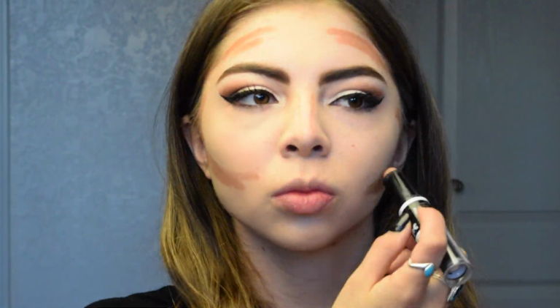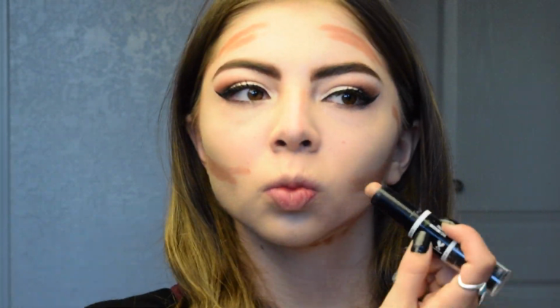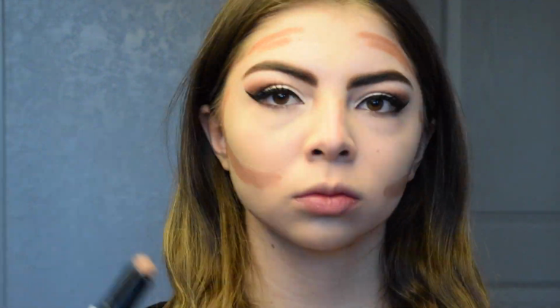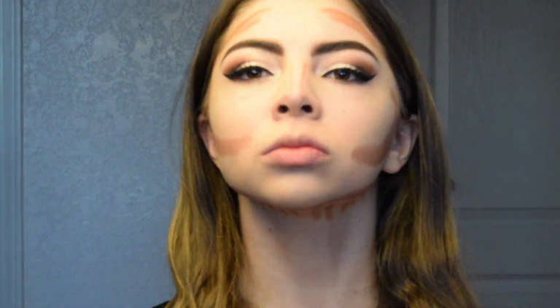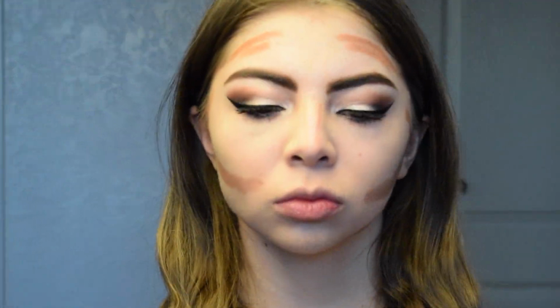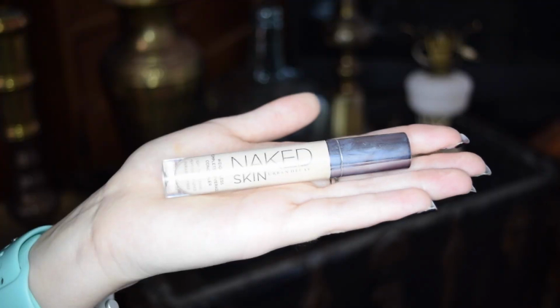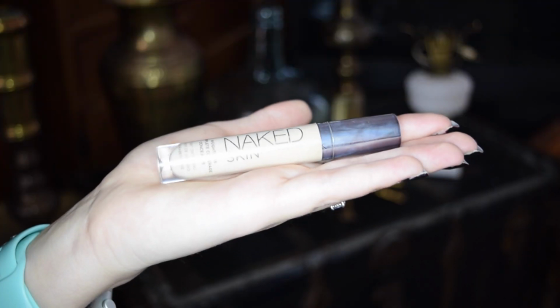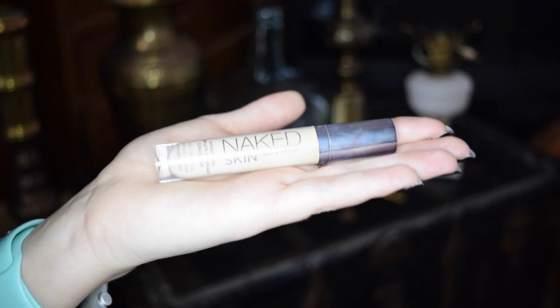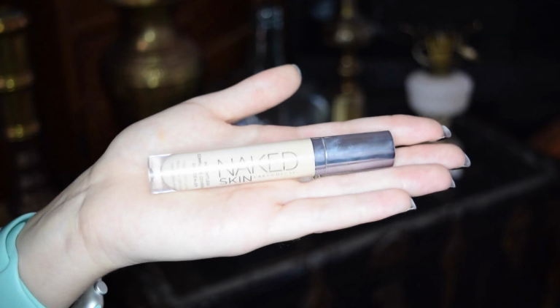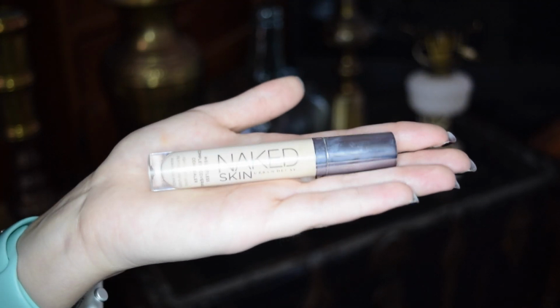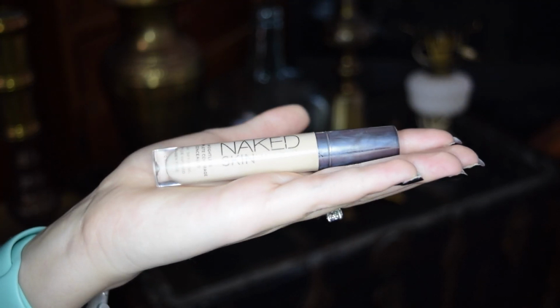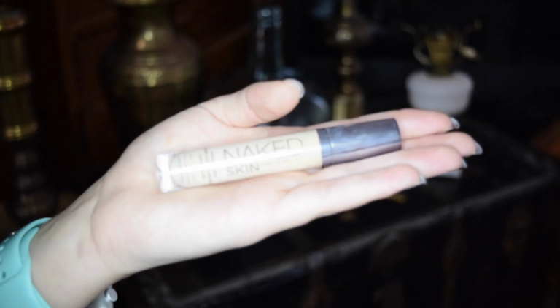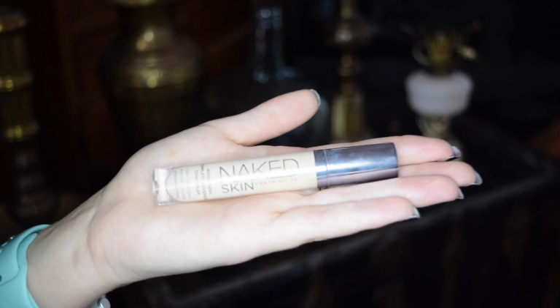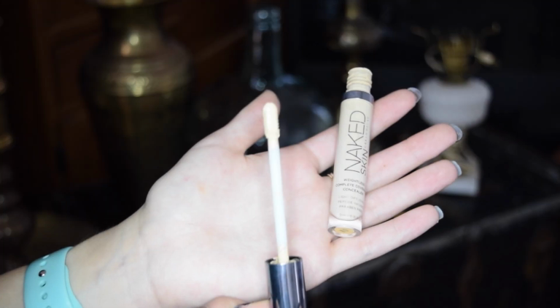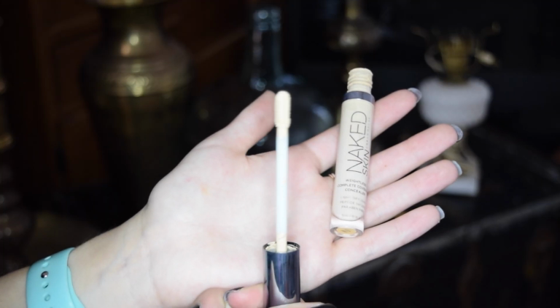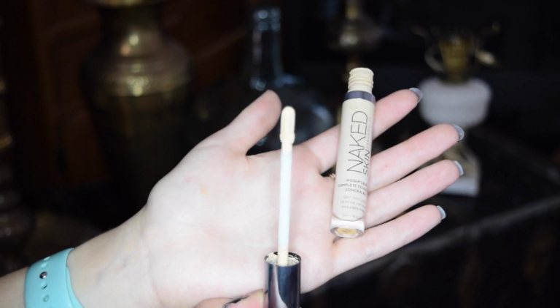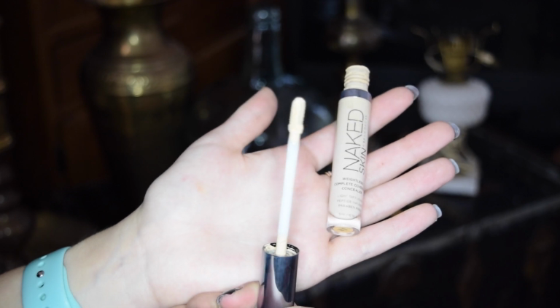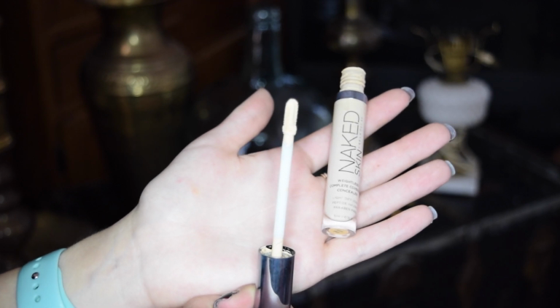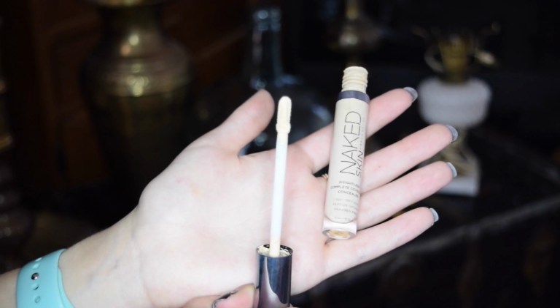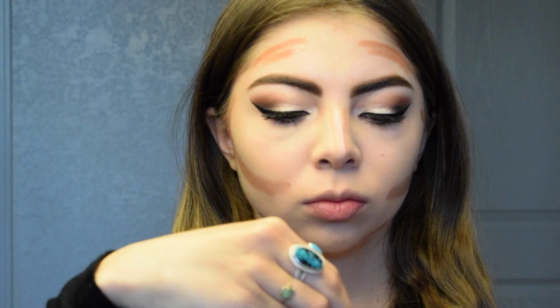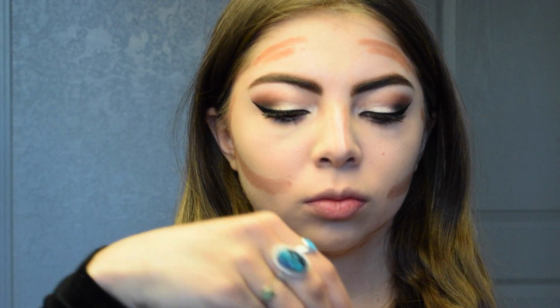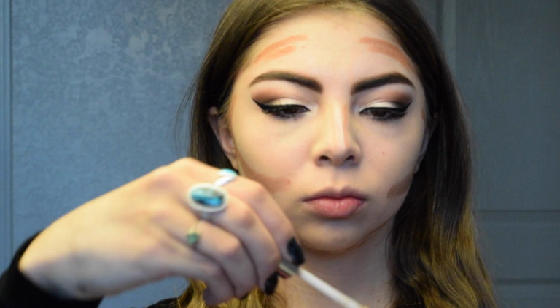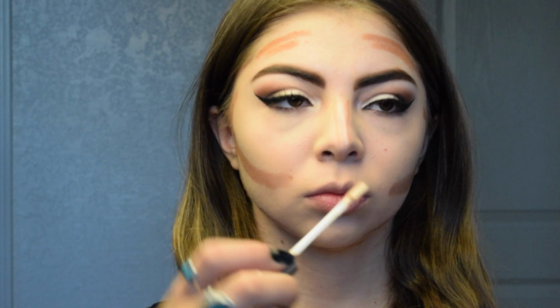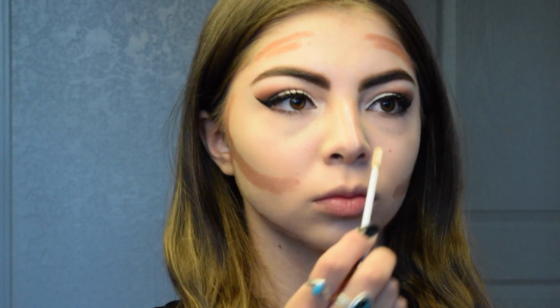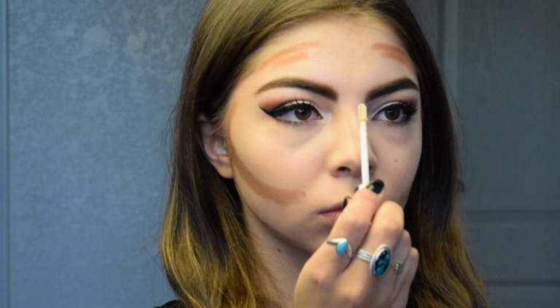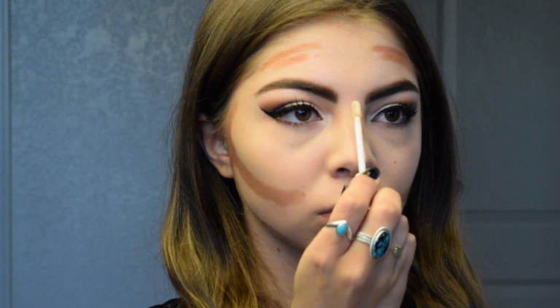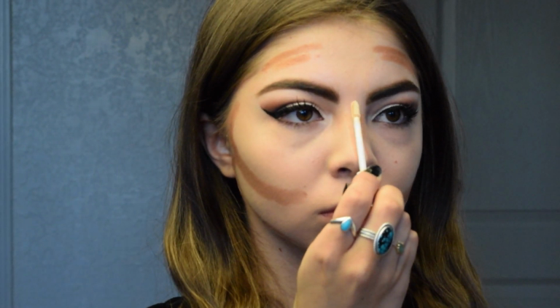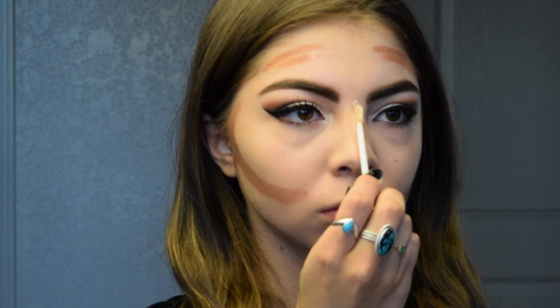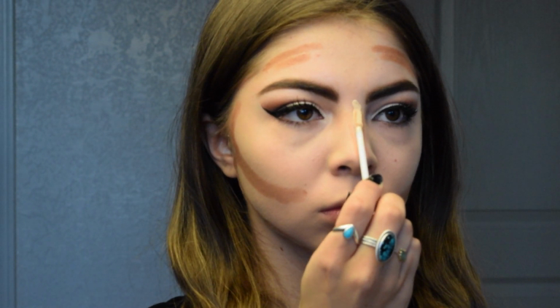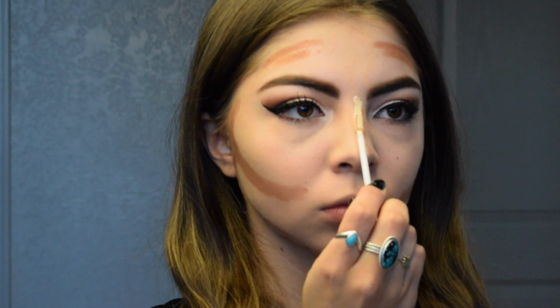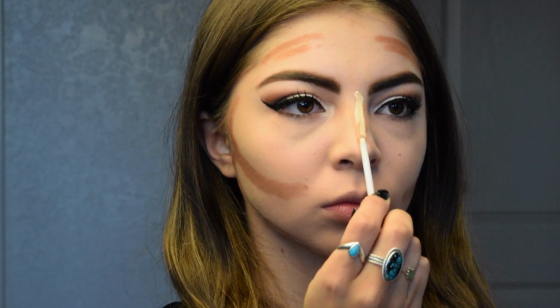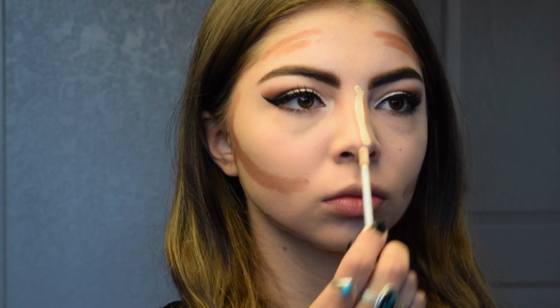And then just touching up anywhere I see fit. Then I'm taking my Urban Decay Naked Skin Weightless Complete Coverage Concealer in Light Medium, and I'm just taking it down the bridge of my nose, because I like to highlight this more than really sketching it out.